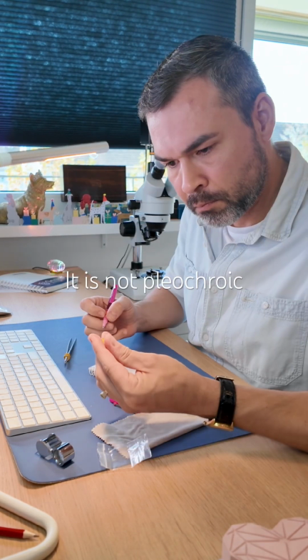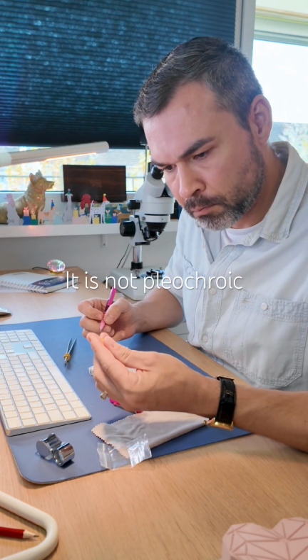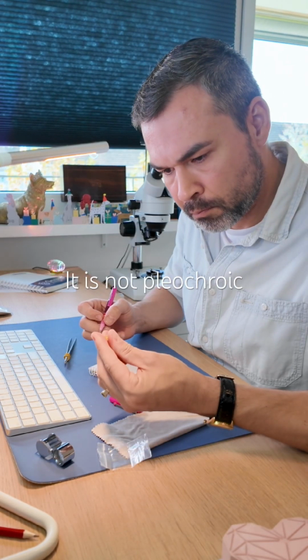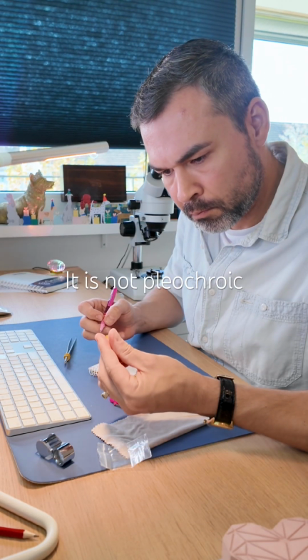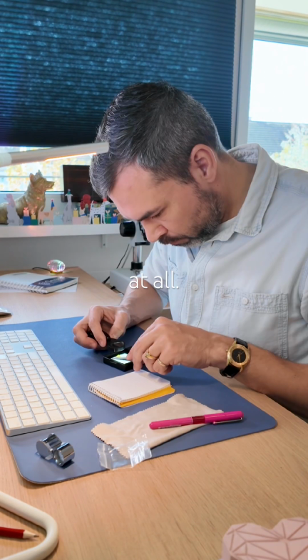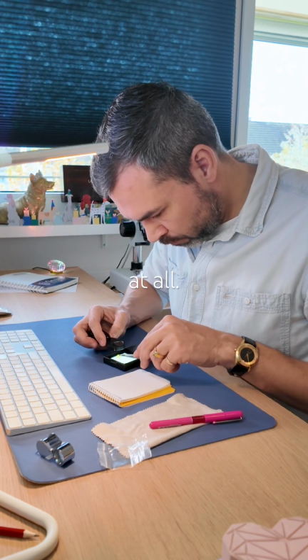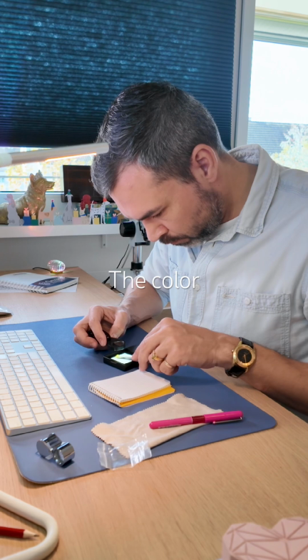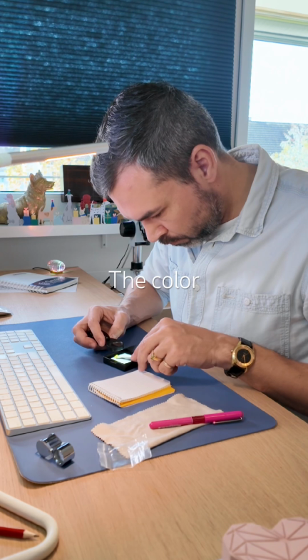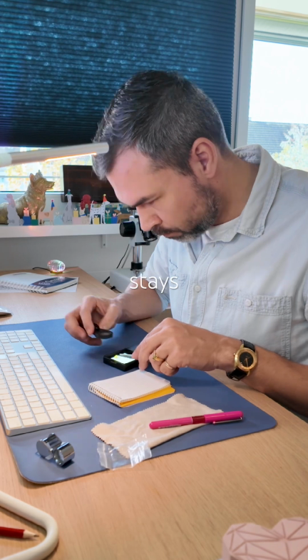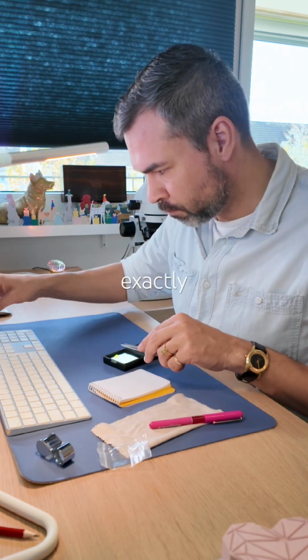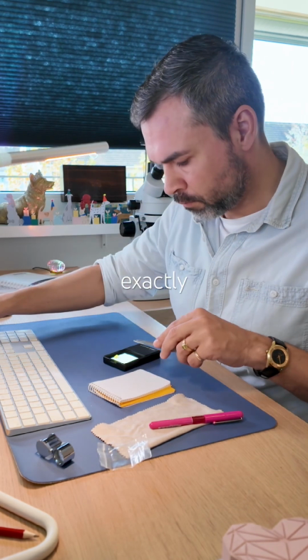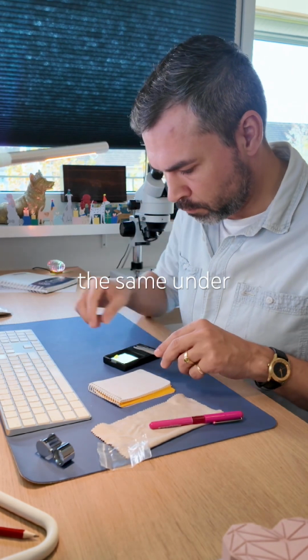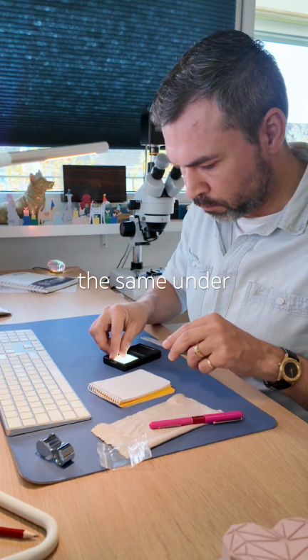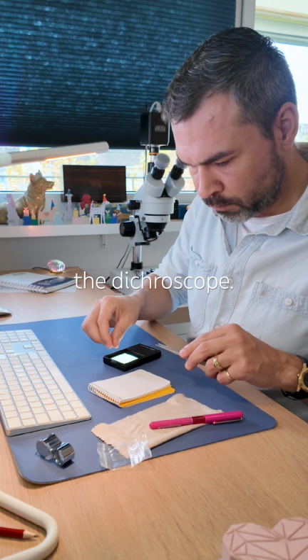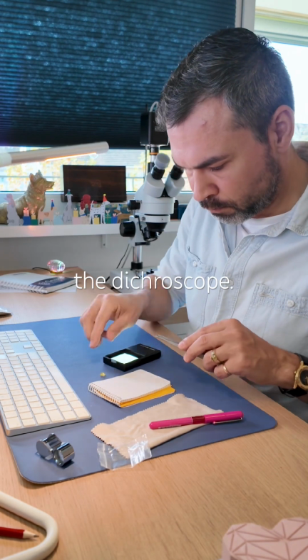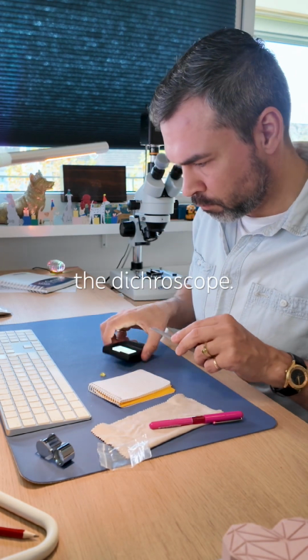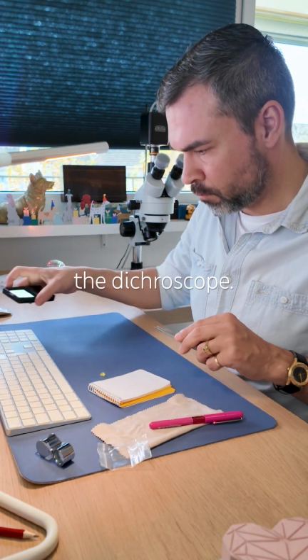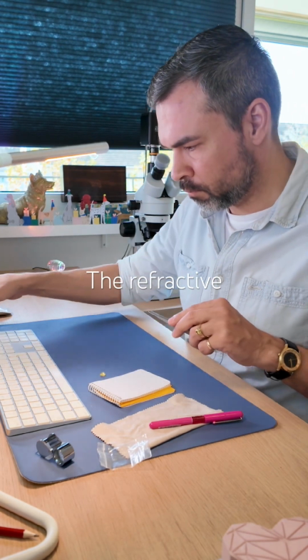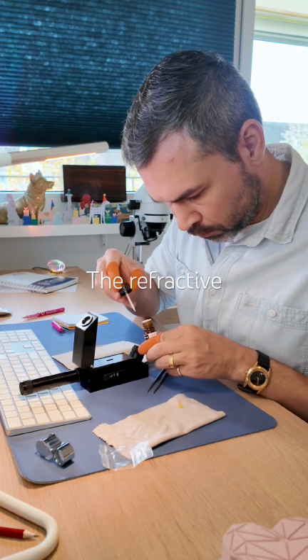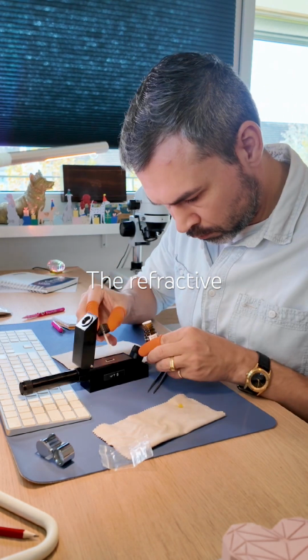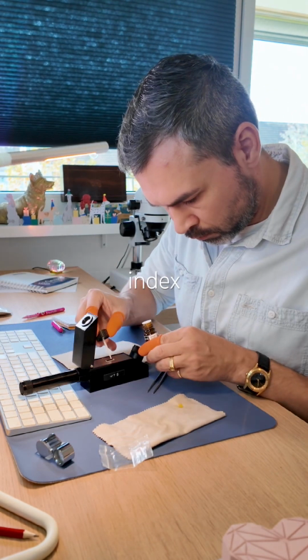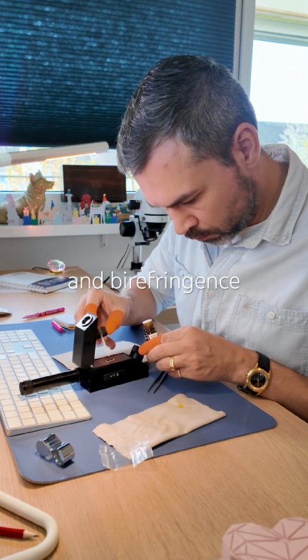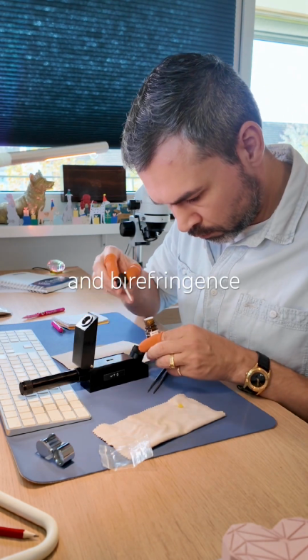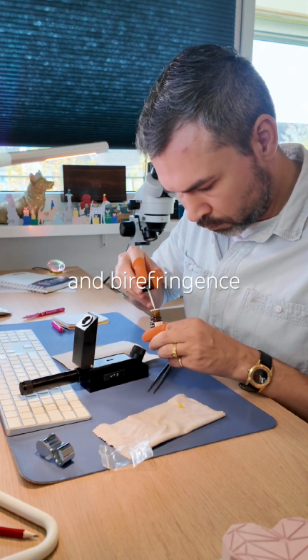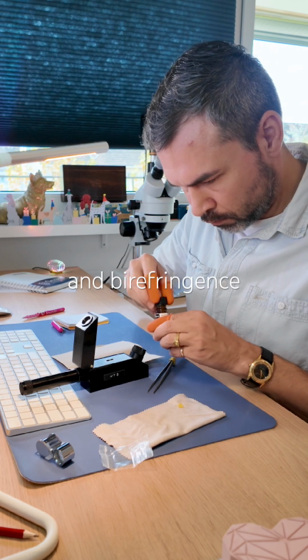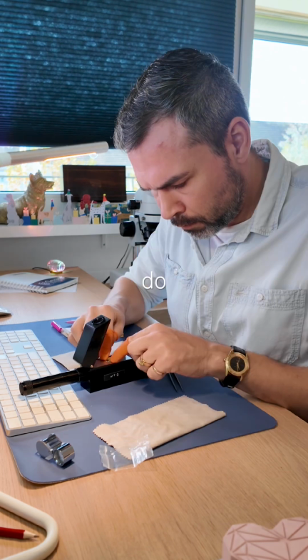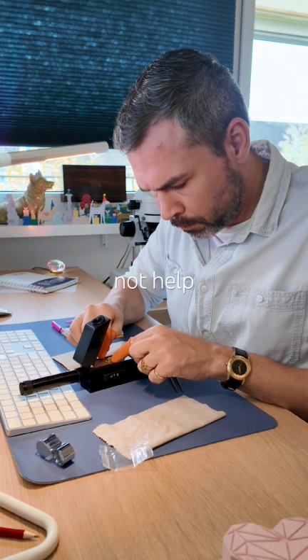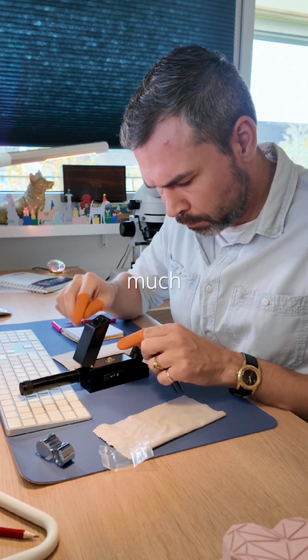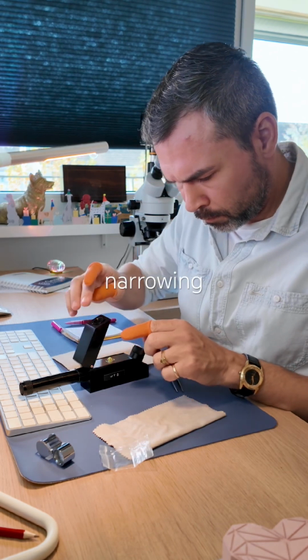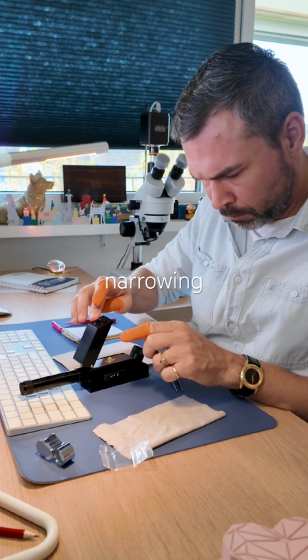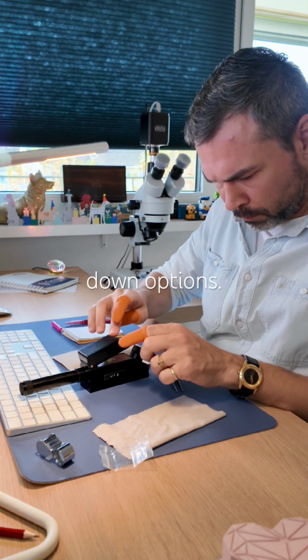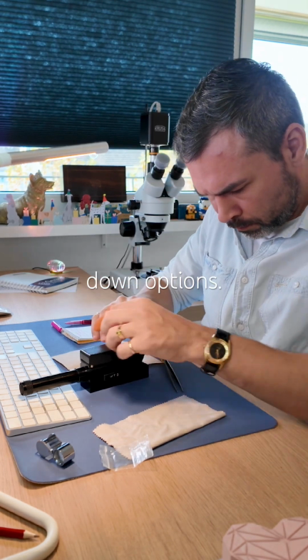It is not pleochroic at all — the color stays exactly the same under the dichroscope. The refractive index and birefringence do not help much narrowing down options.